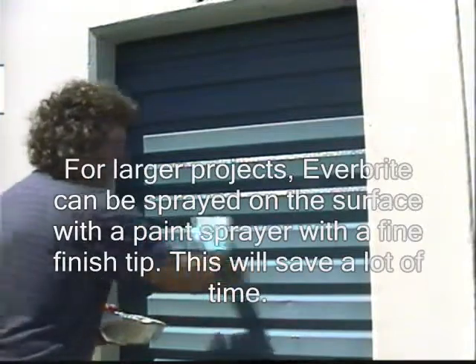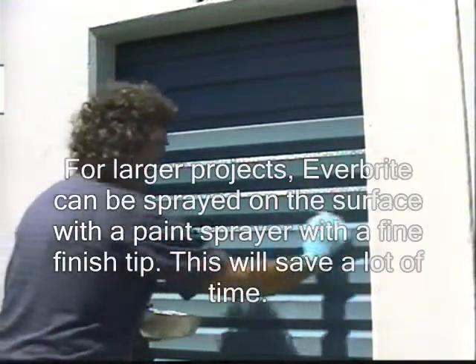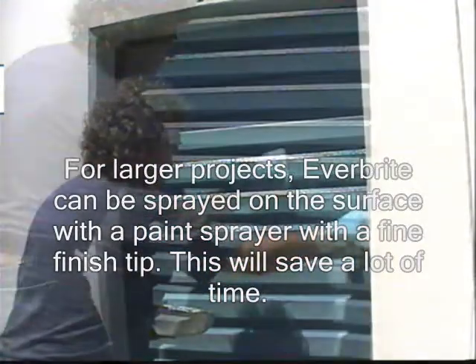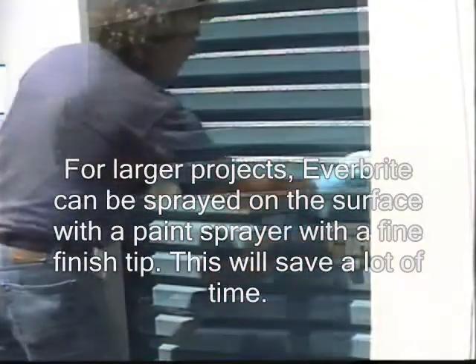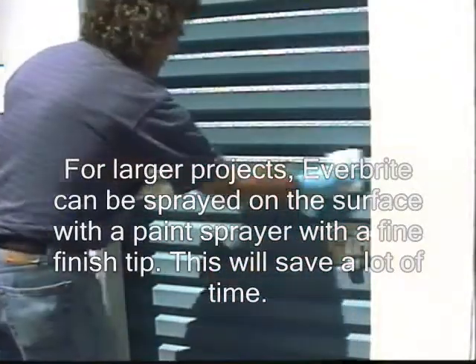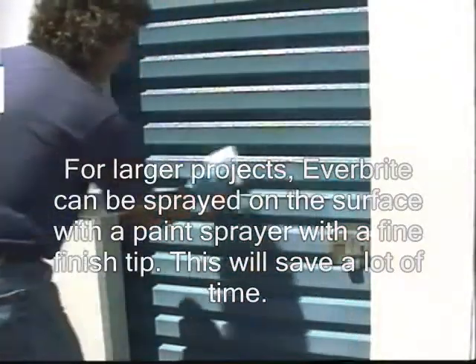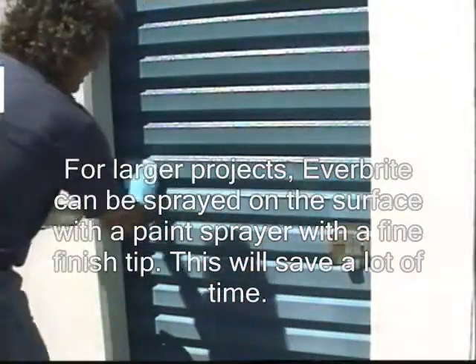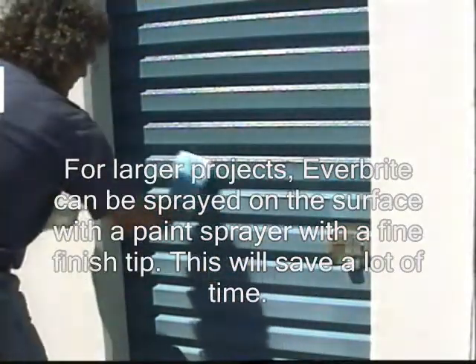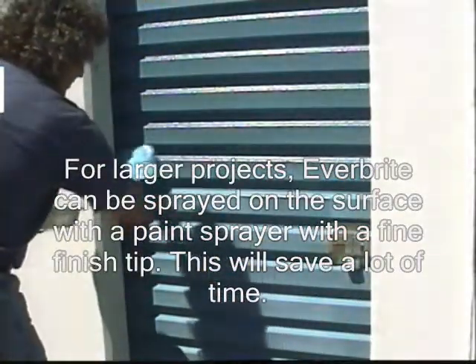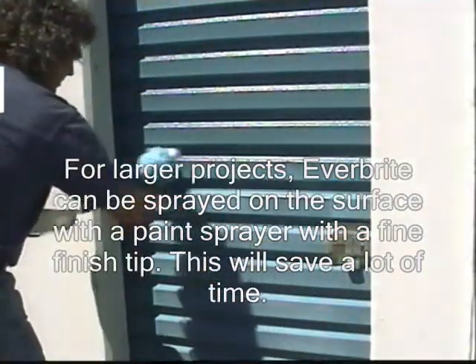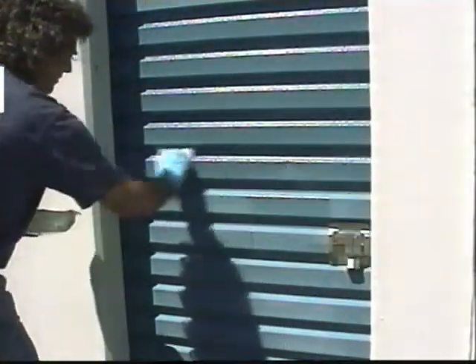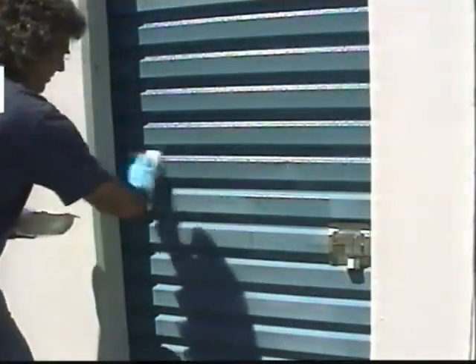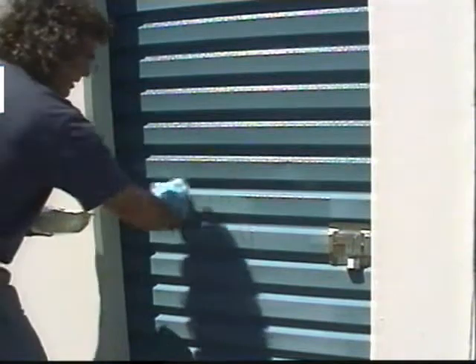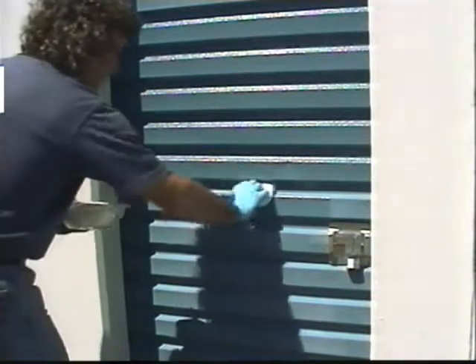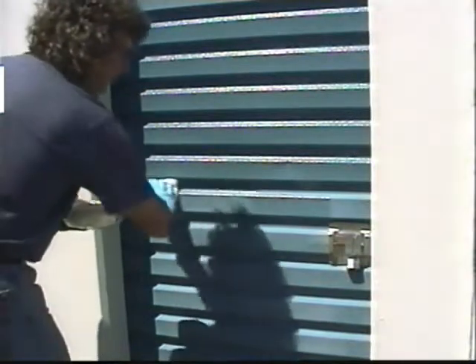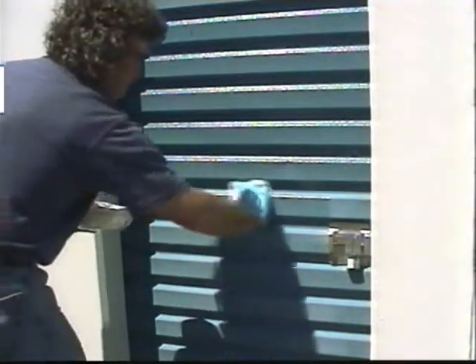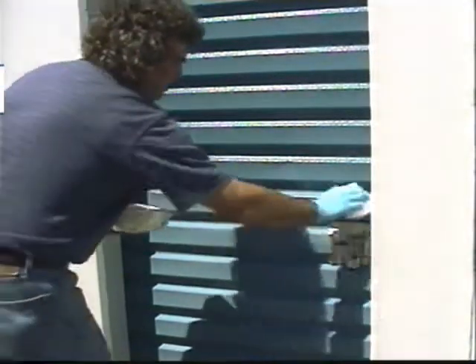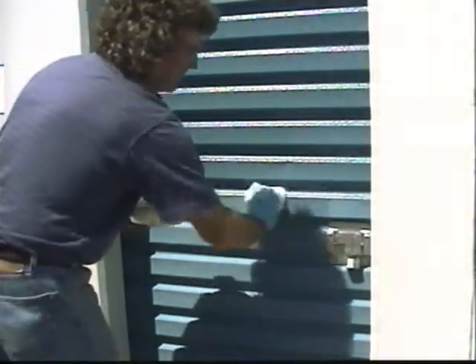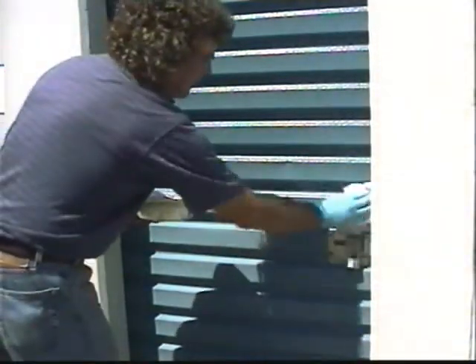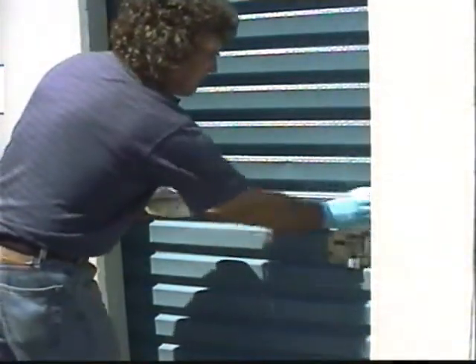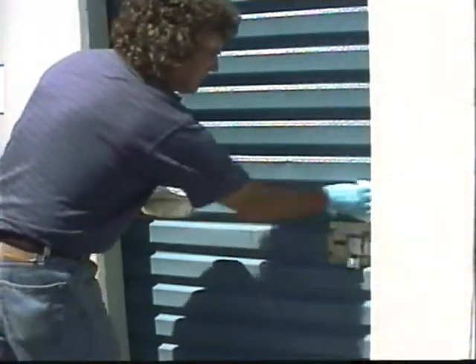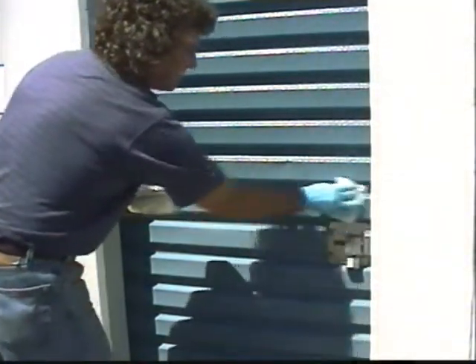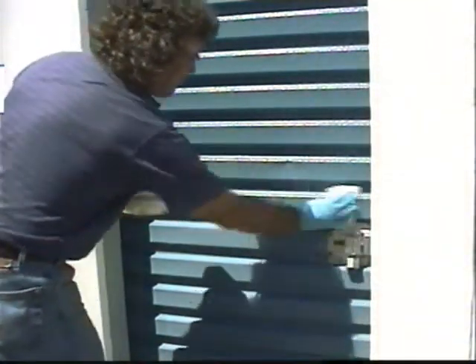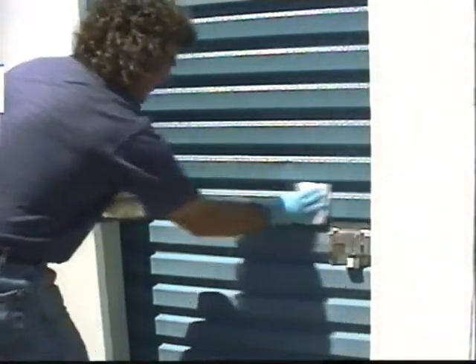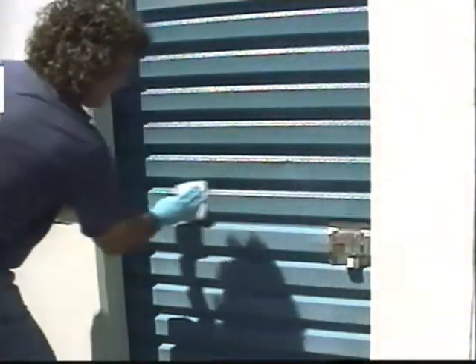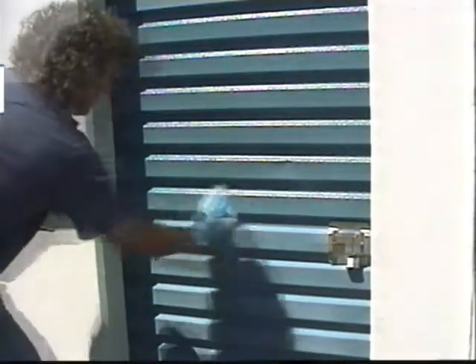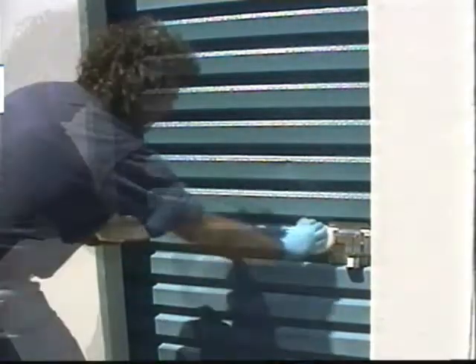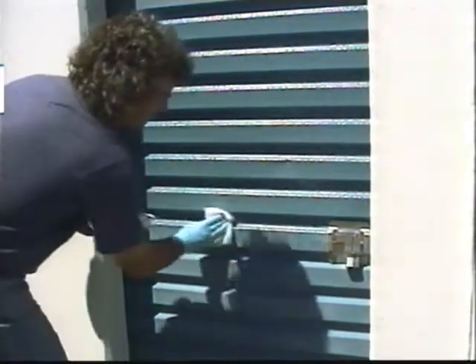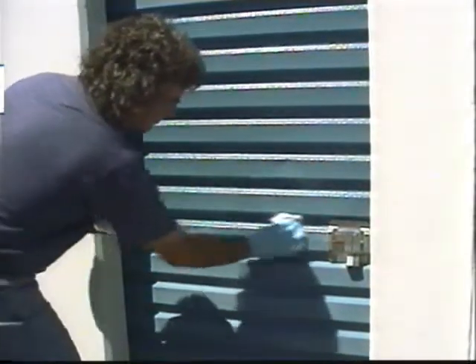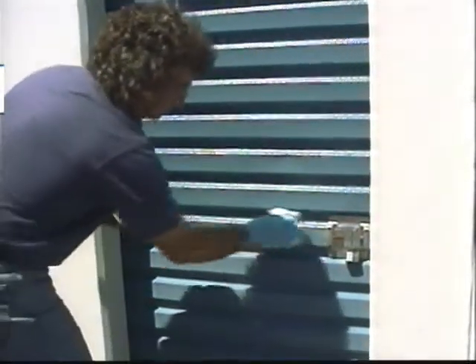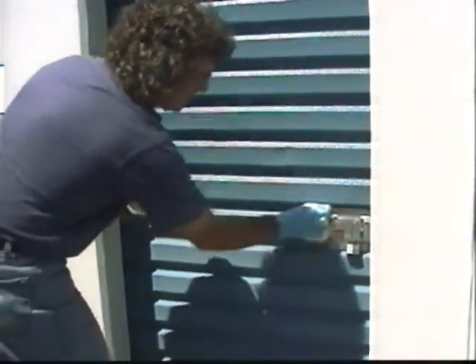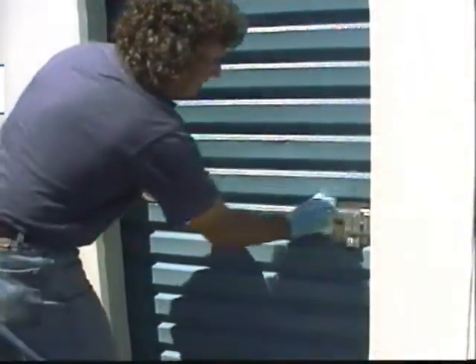When hand applying the Everbright by wiping it on, wear chemical resistant gloves to protect your hands. Pour Everbright in a container — a disposable pie tin works well.